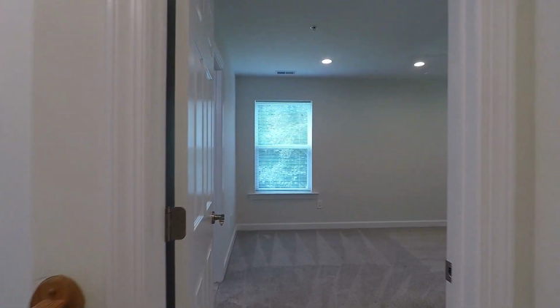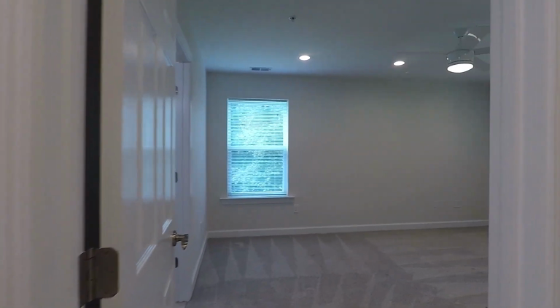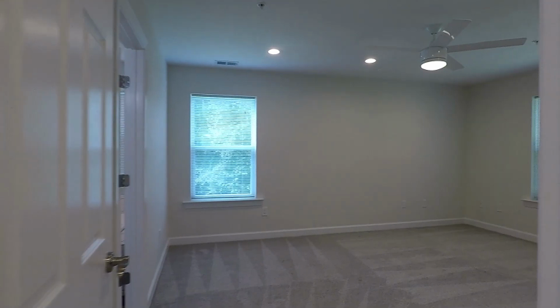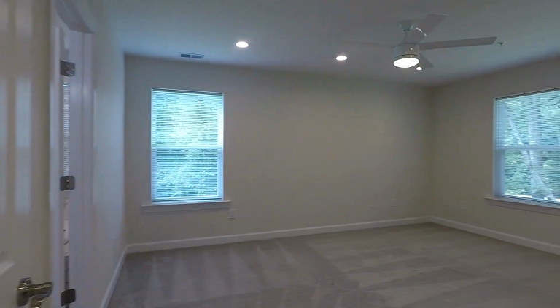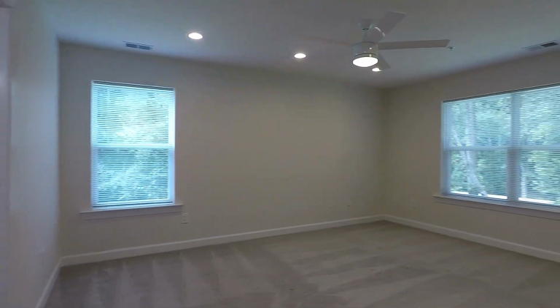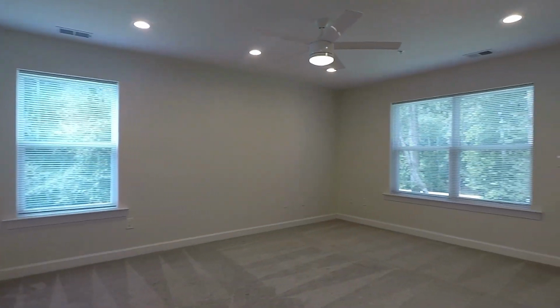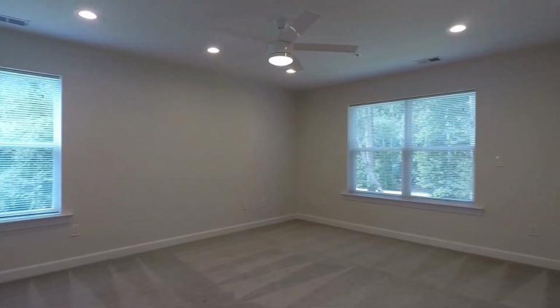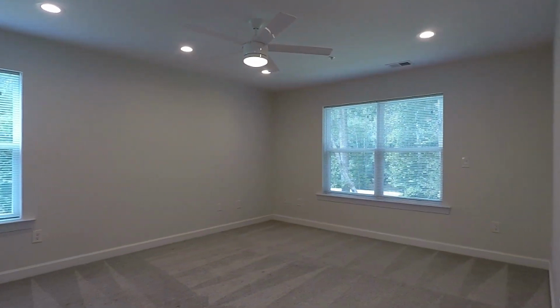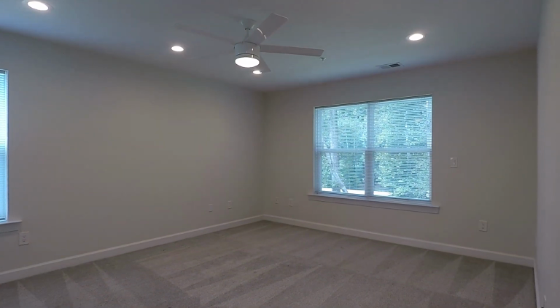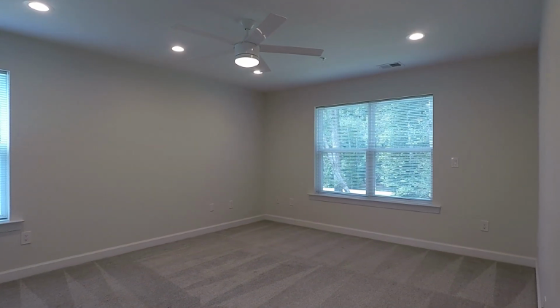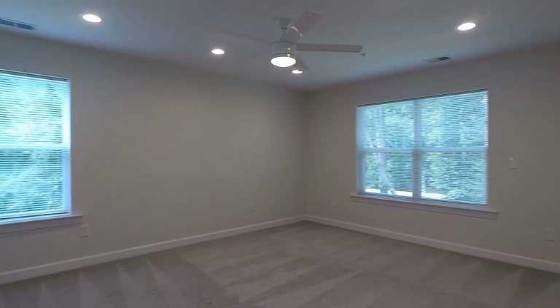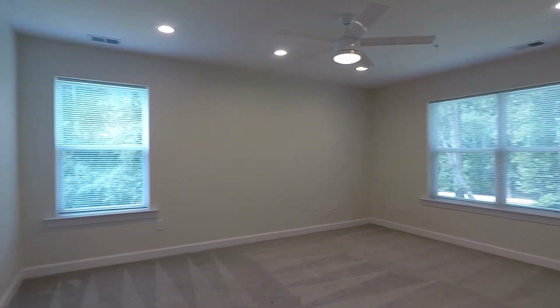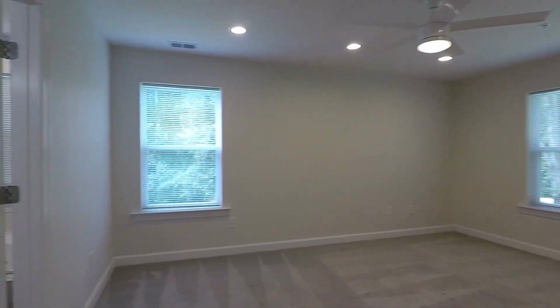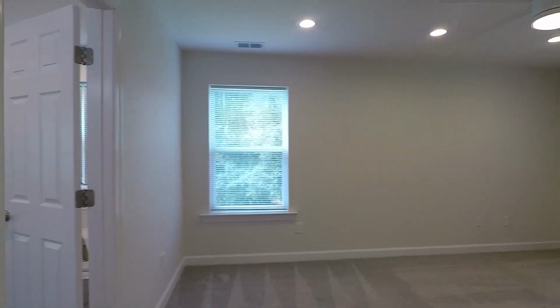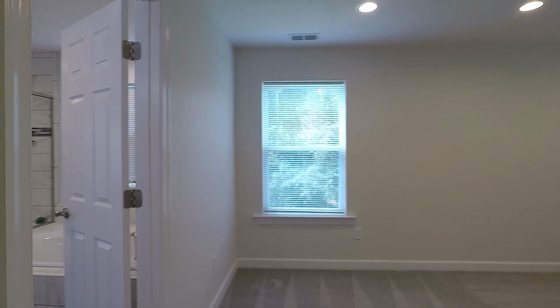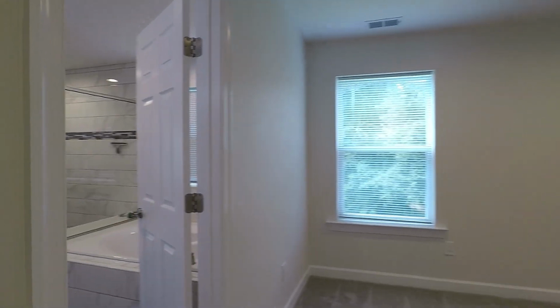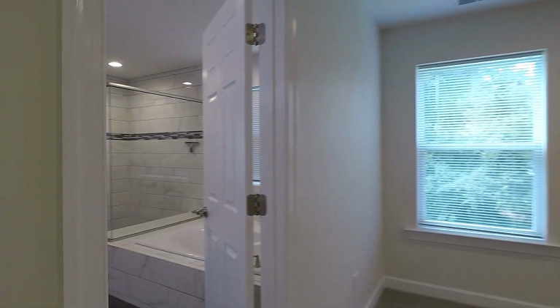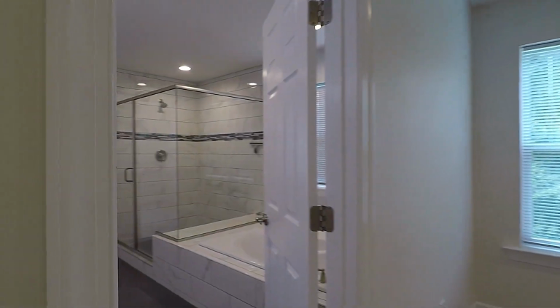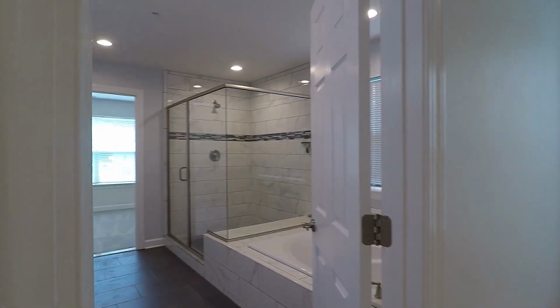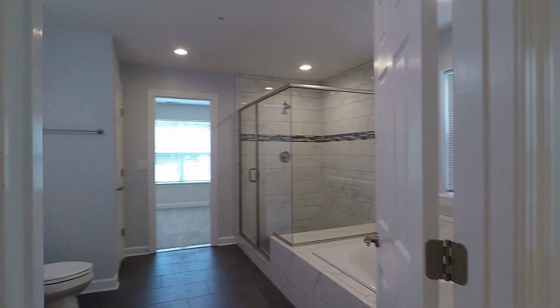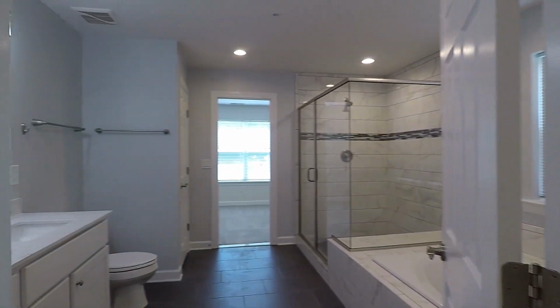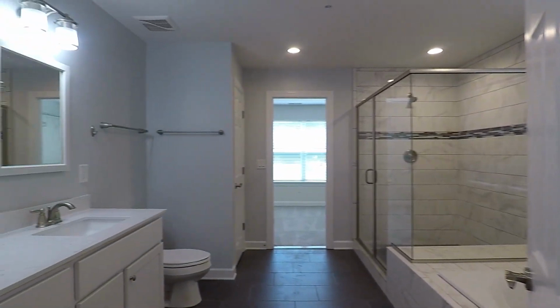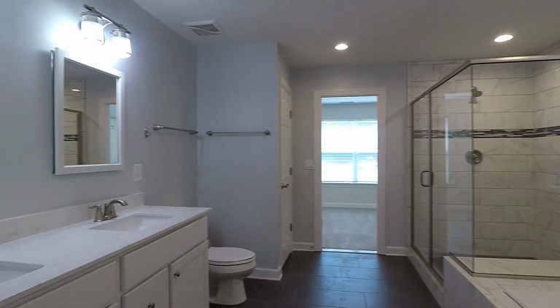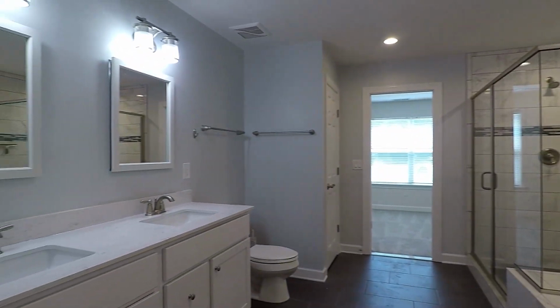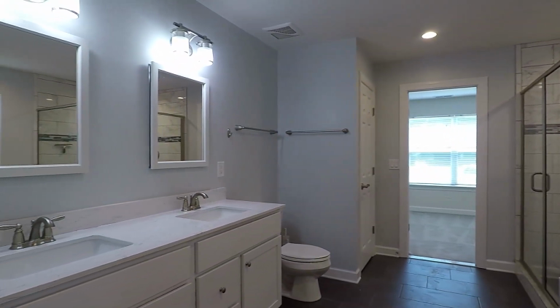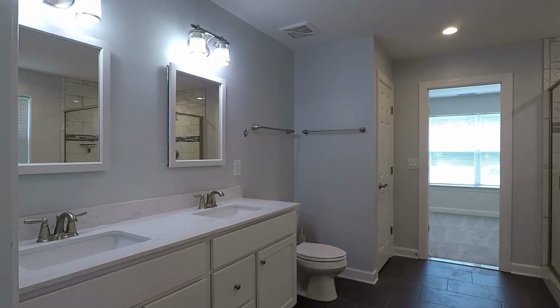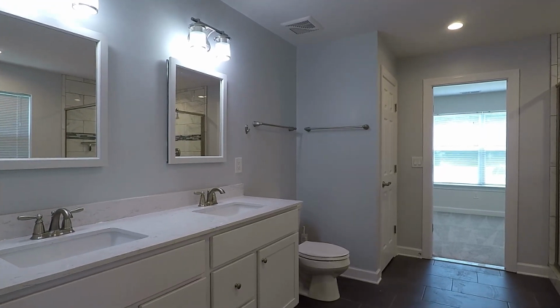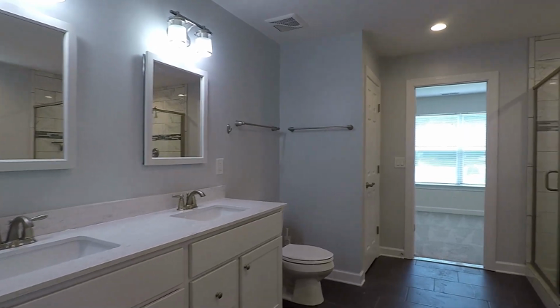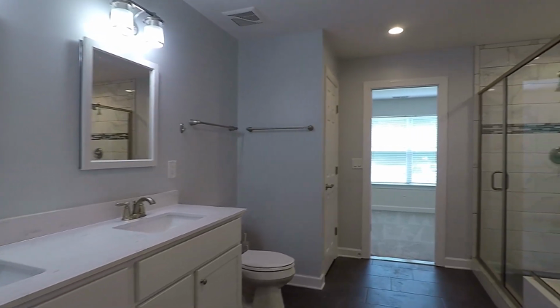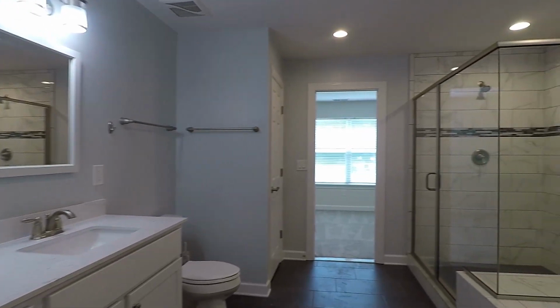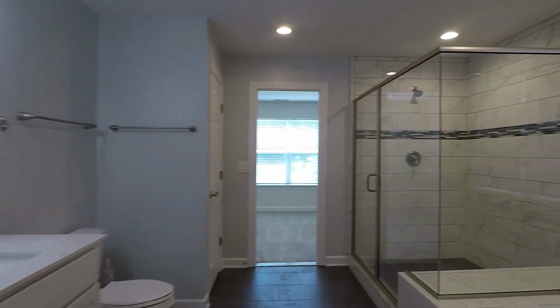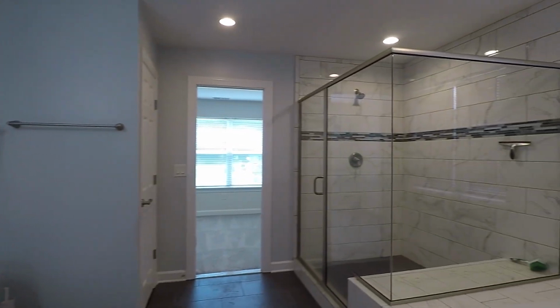Here is the gorgeous master suite with a ceiling fan and again those big windows for natural light. And of course a fantastic master bath with double vanity sinks, a separate stand-up shower, and a jacuzzi tub.